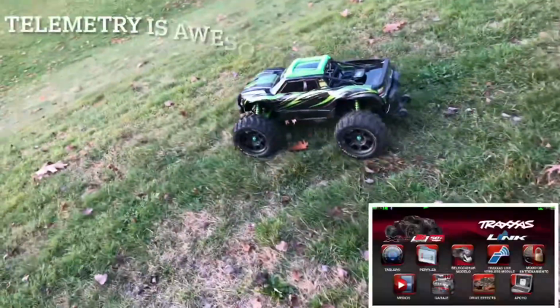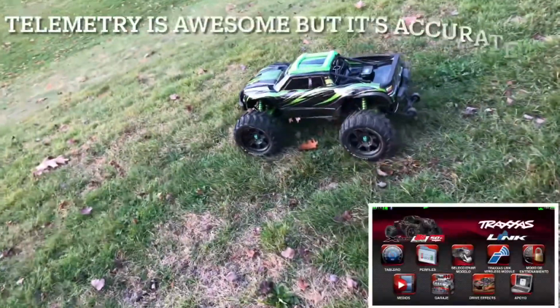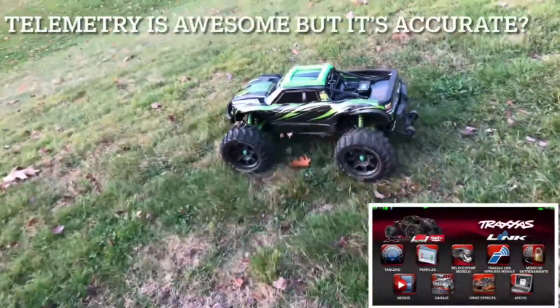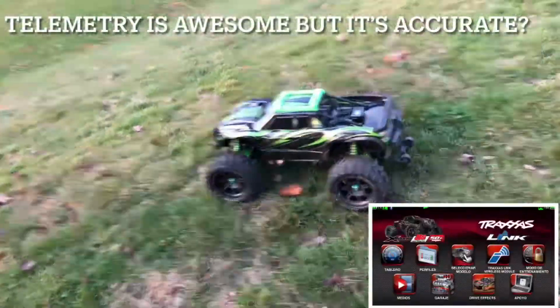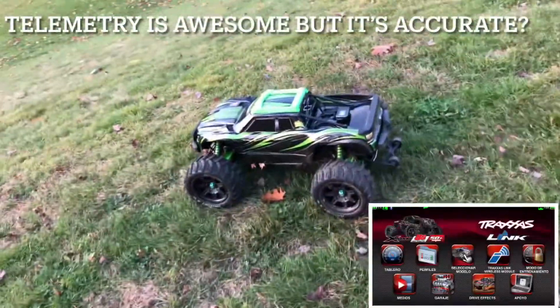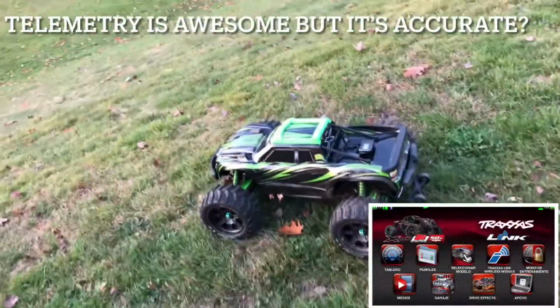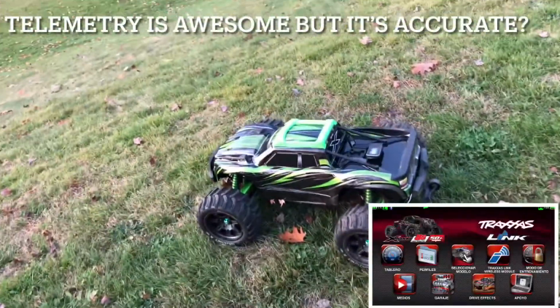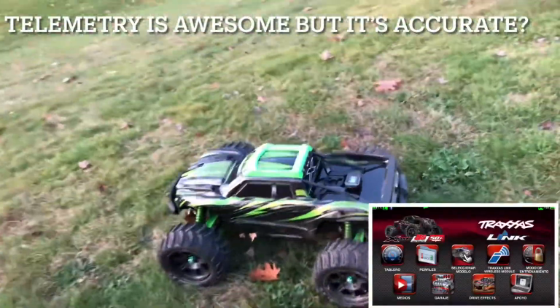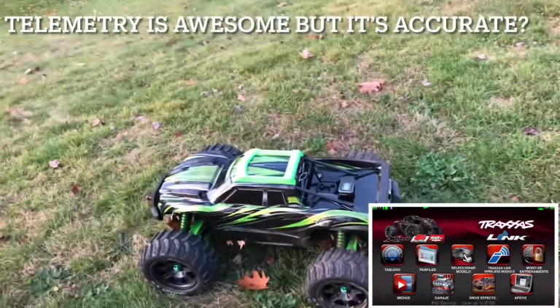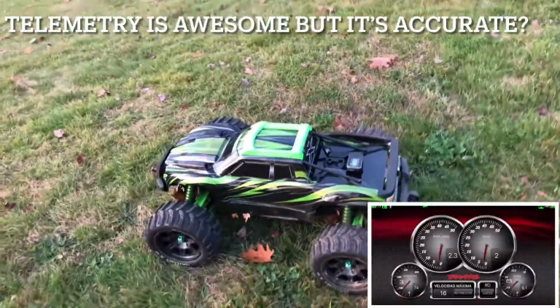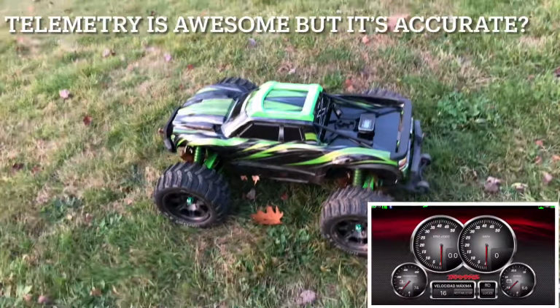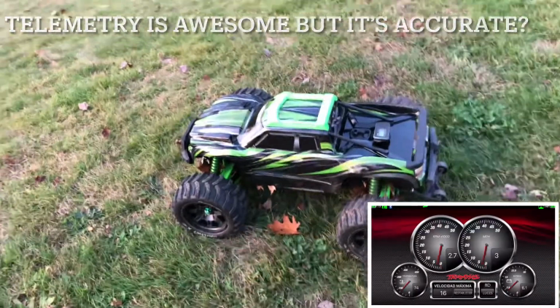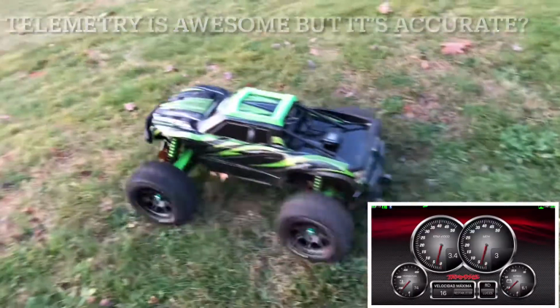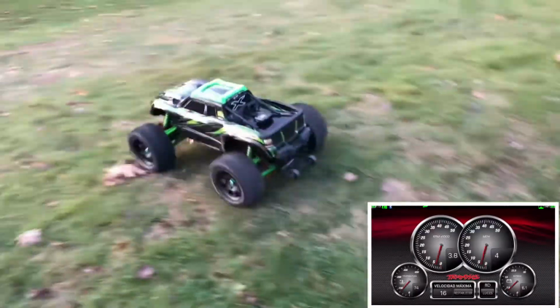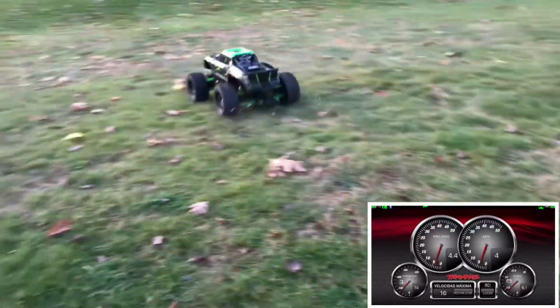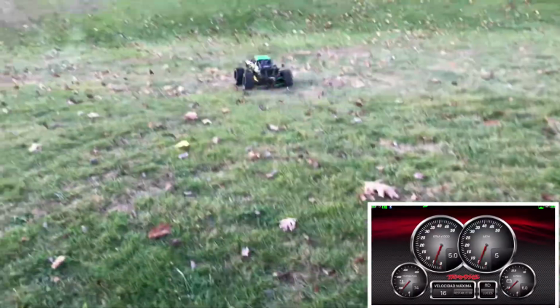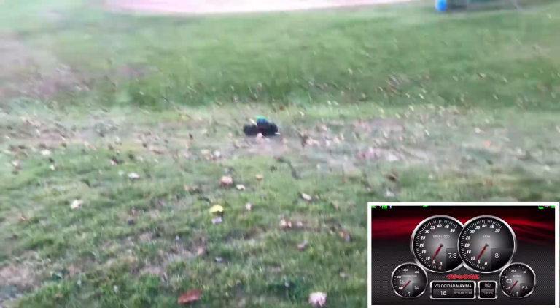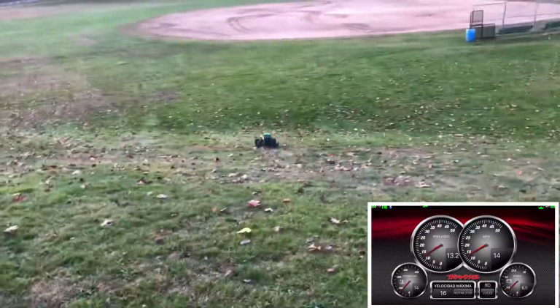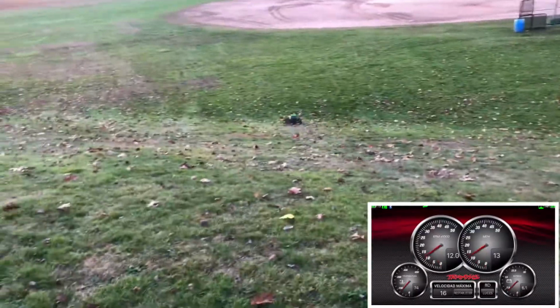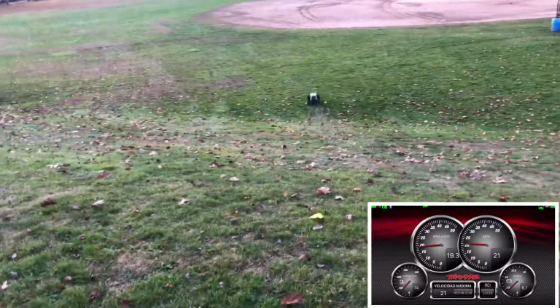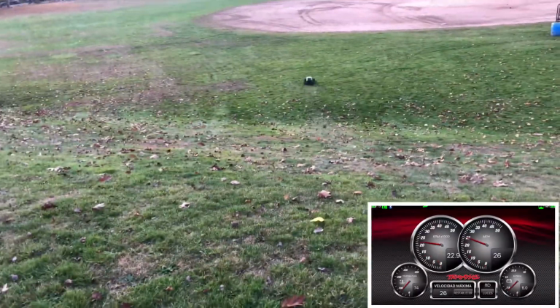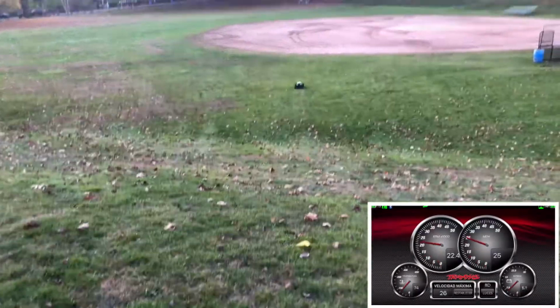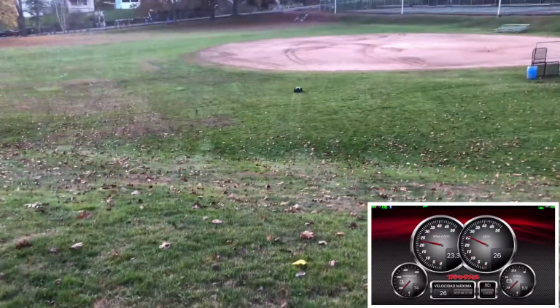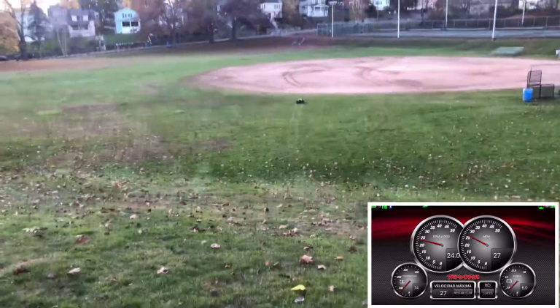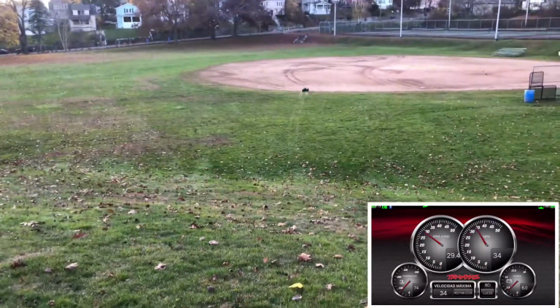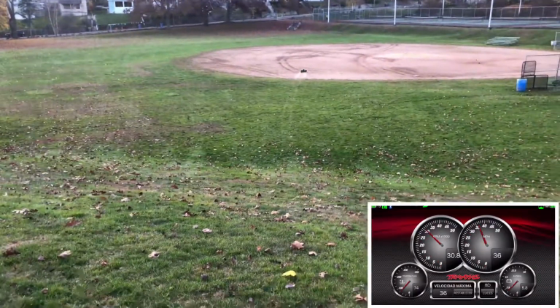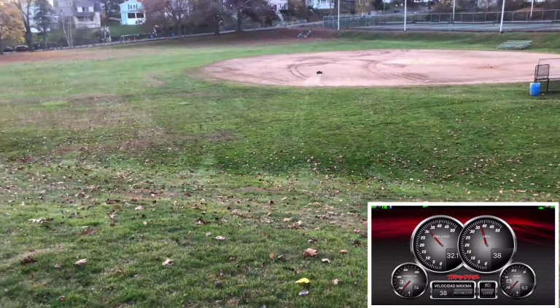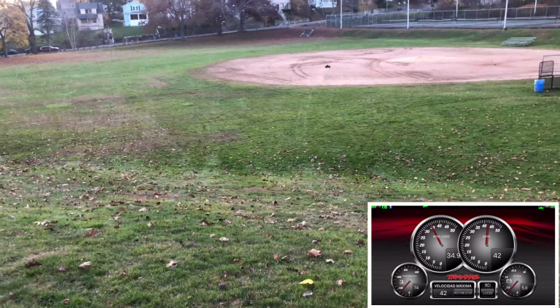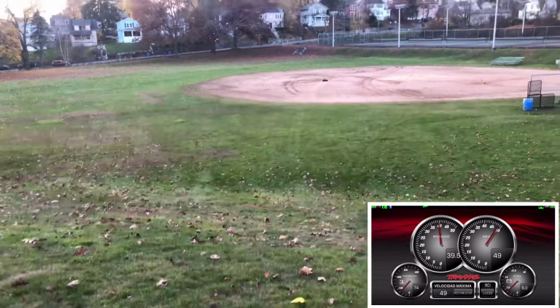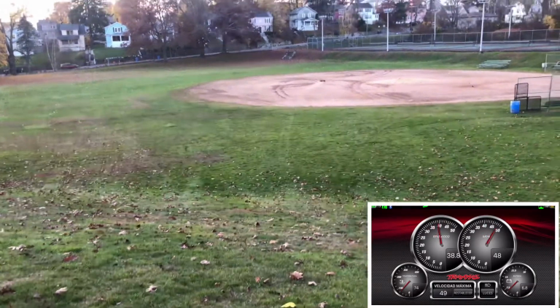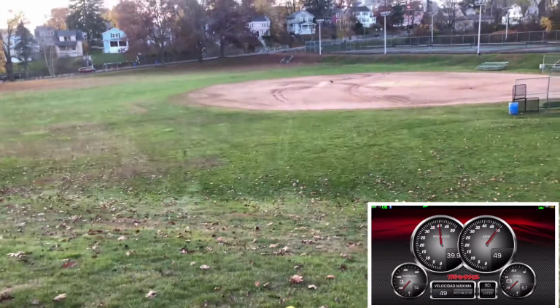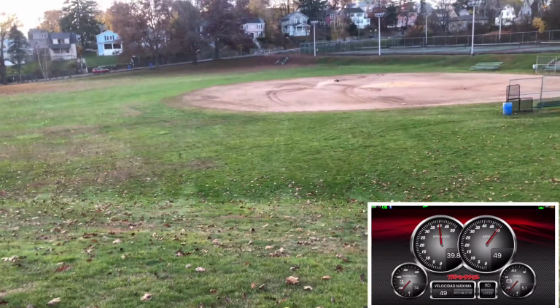What I like most about this model is the suspension. I can make sharp corners and it's still on four wheels — the handling is pretty good.